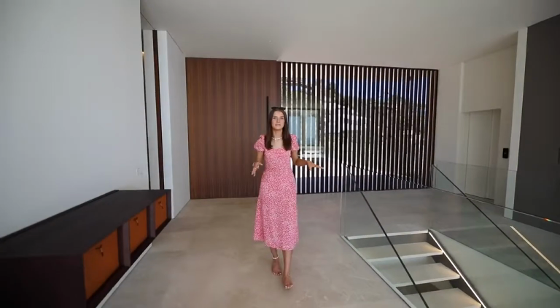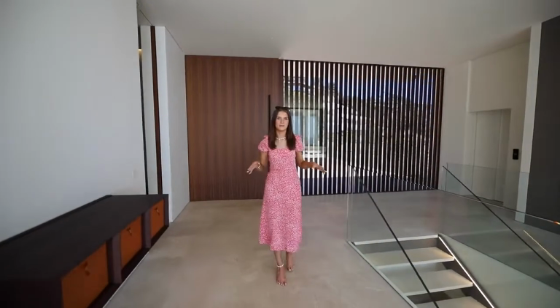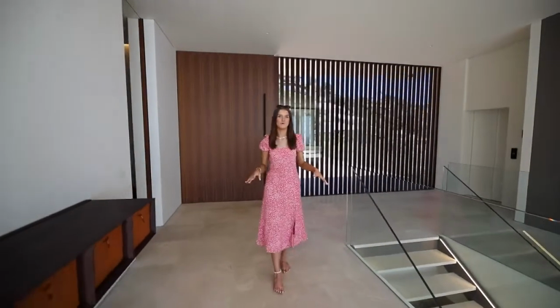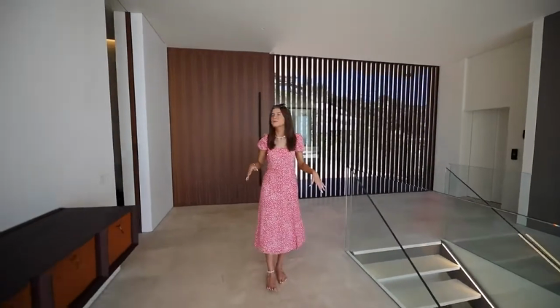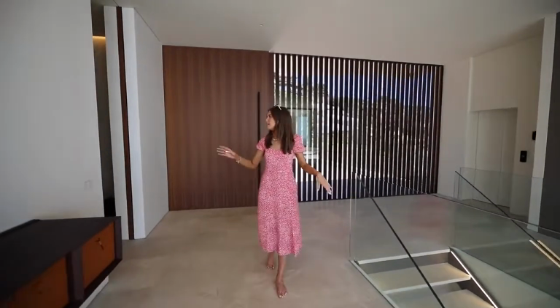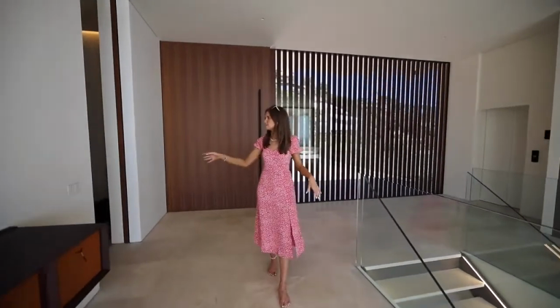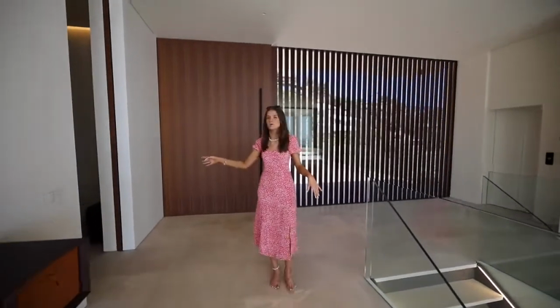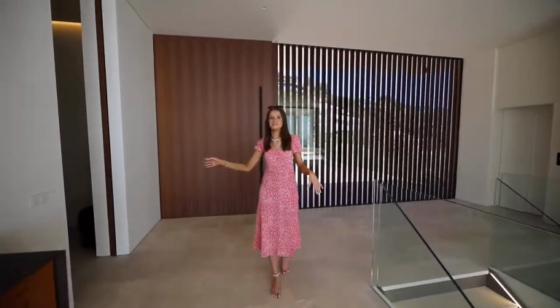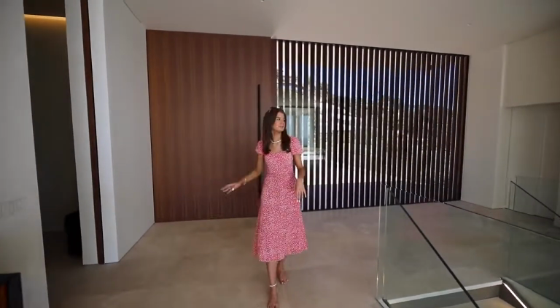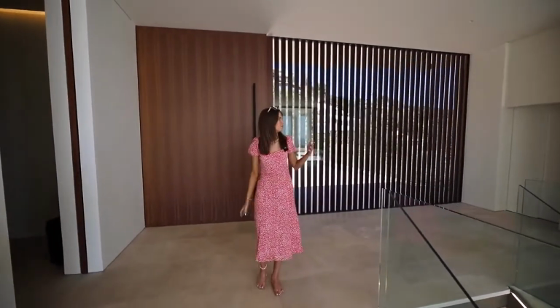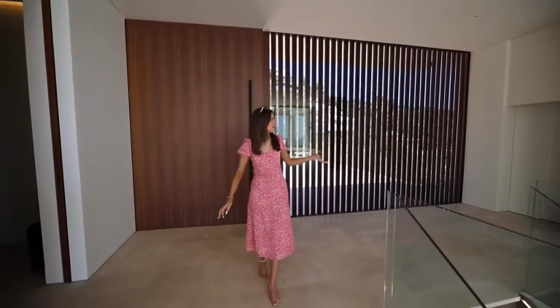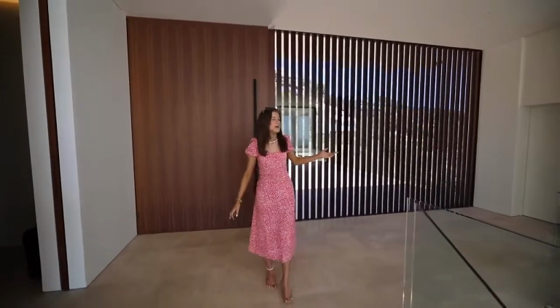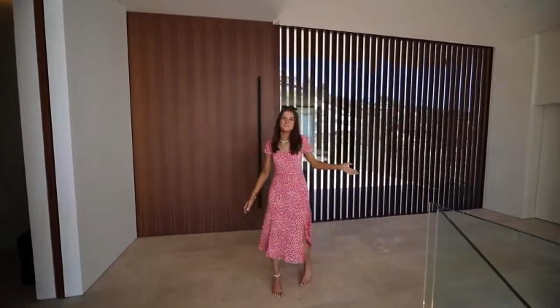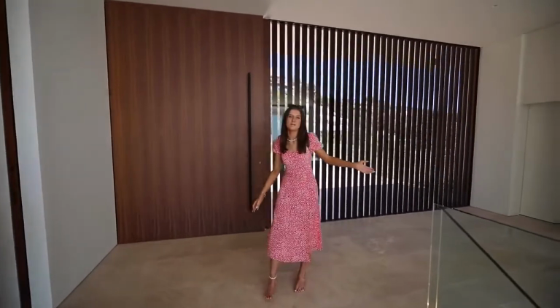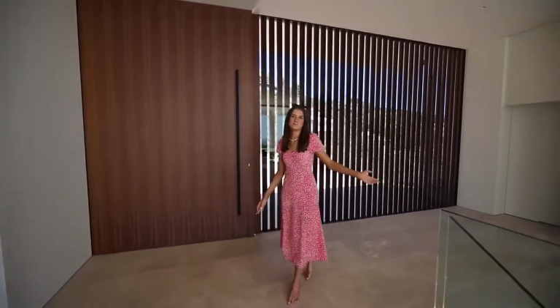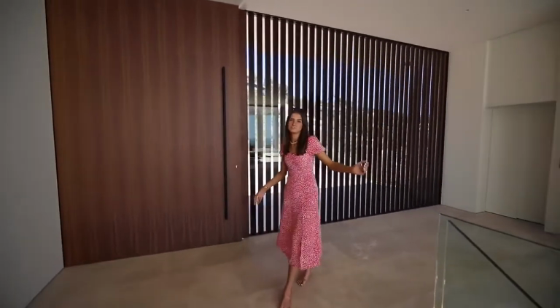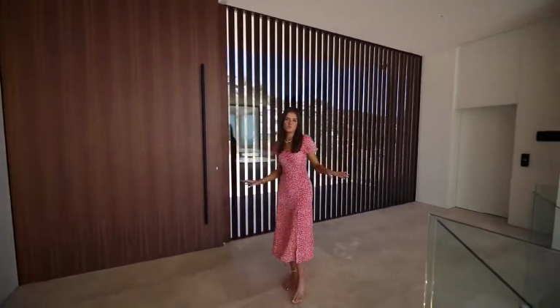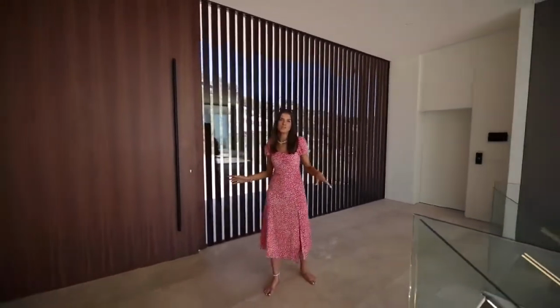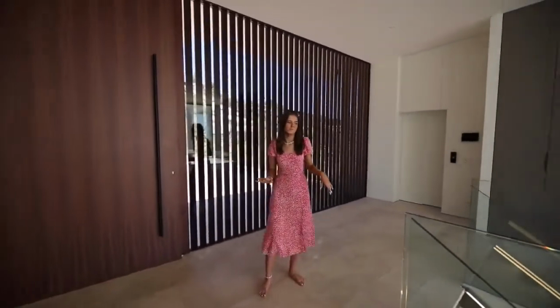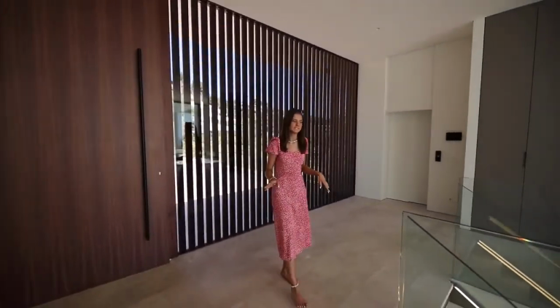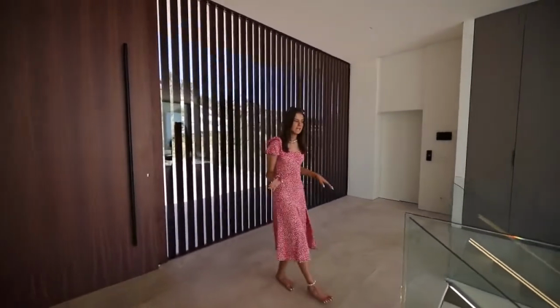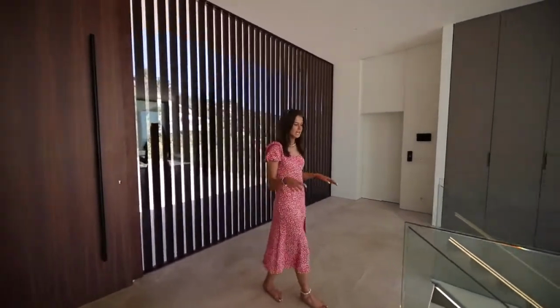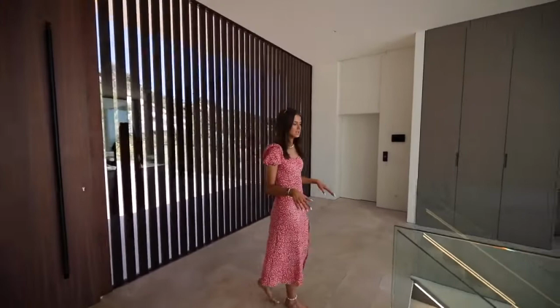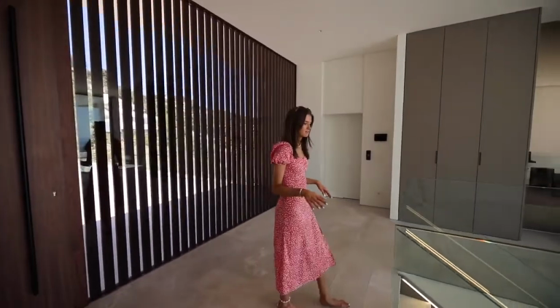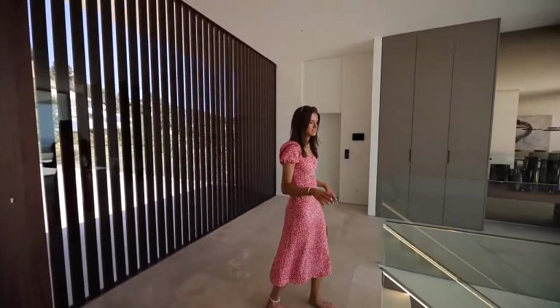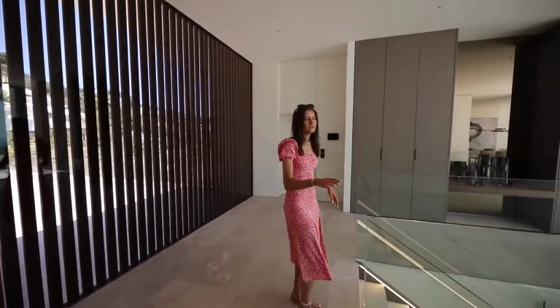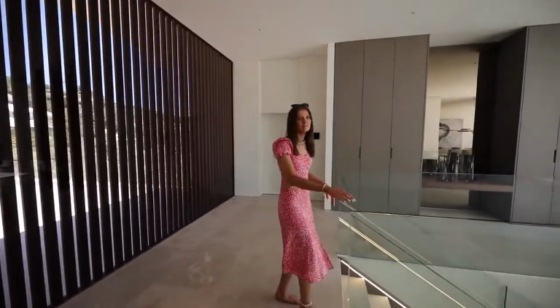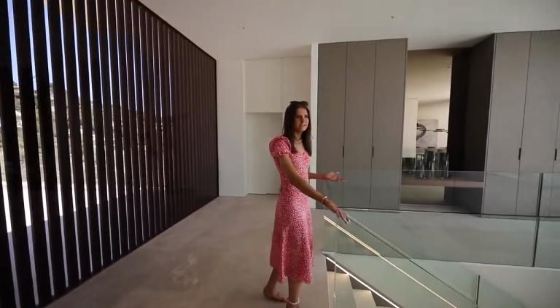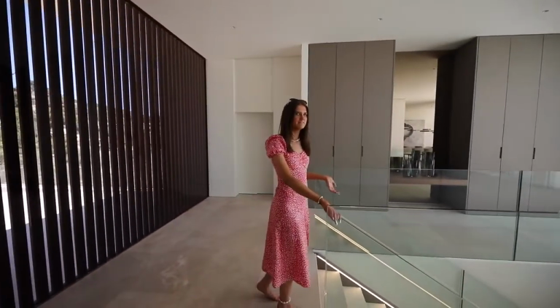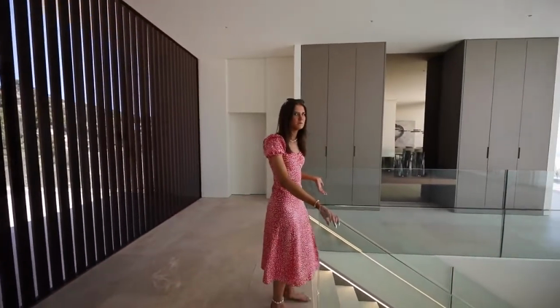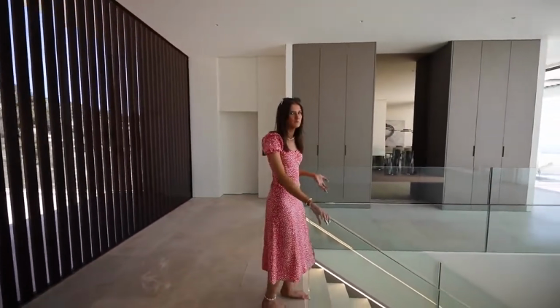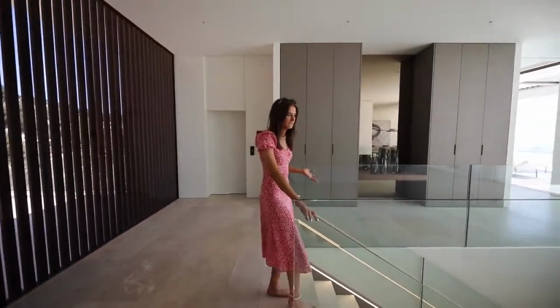Before concluding the main floor, we have a guest cloakroom to my right and also a lift on my left which goes to all floors of the property. Let's take a look downstairs where we have yet another swimming pool — would you believe!